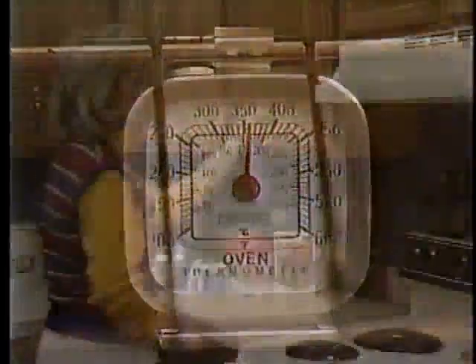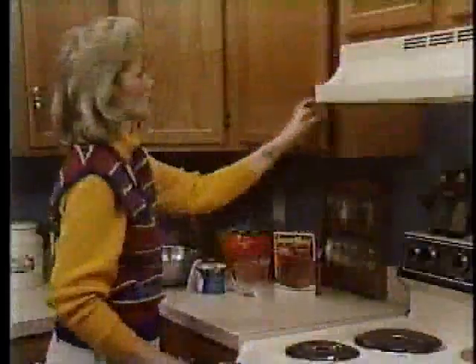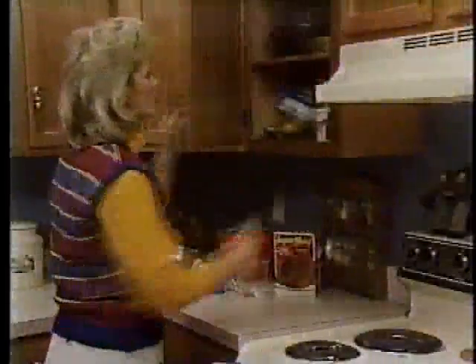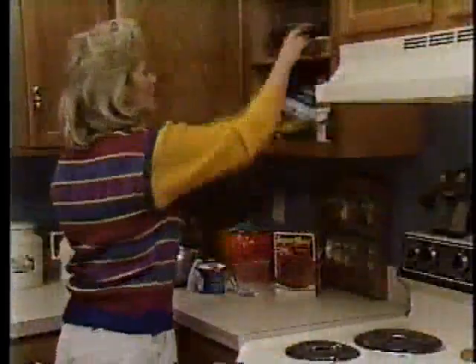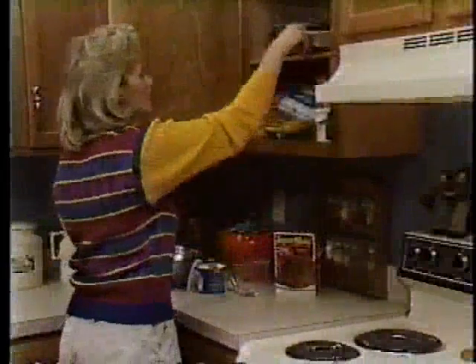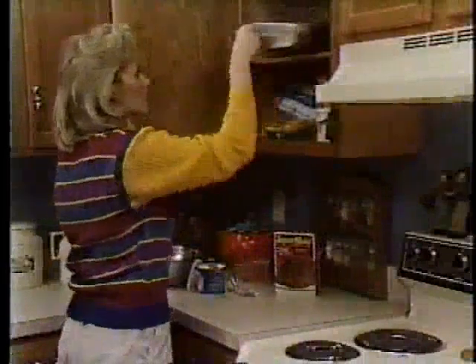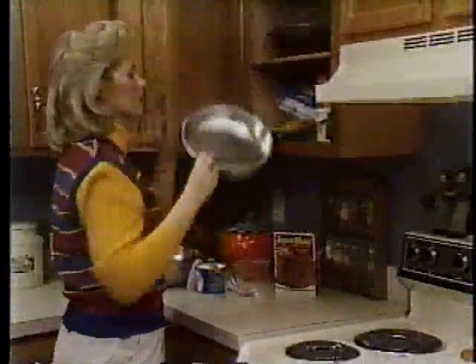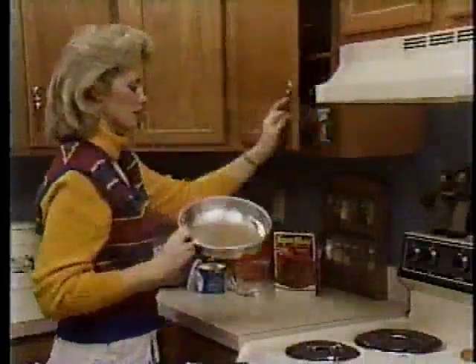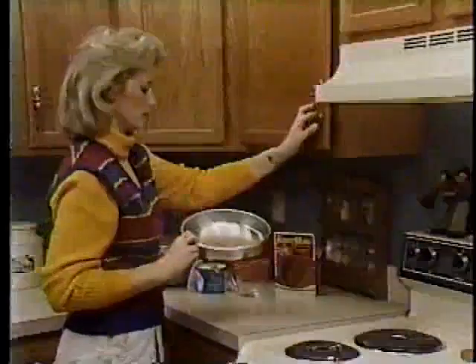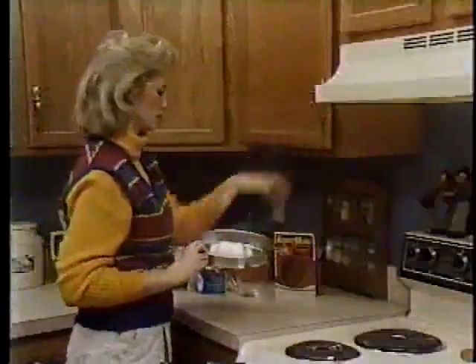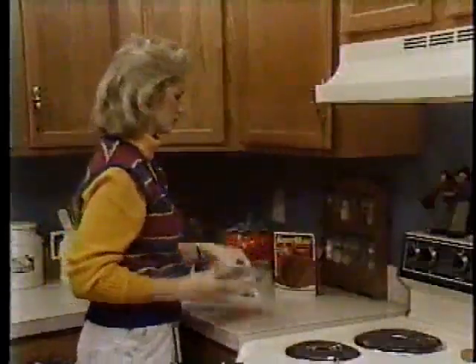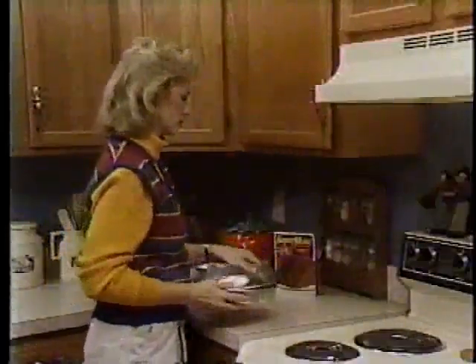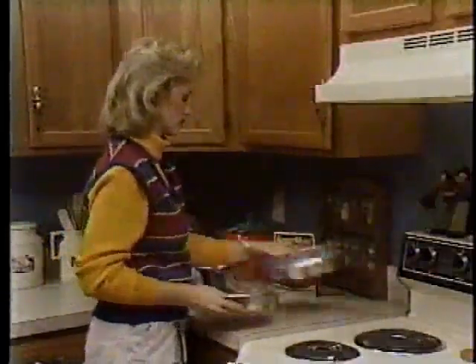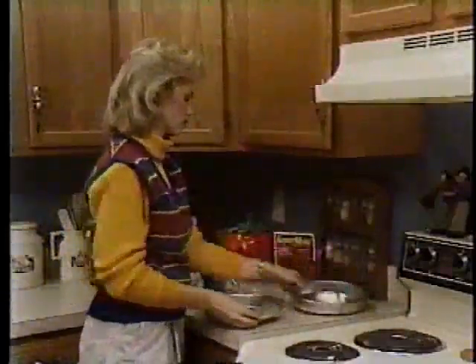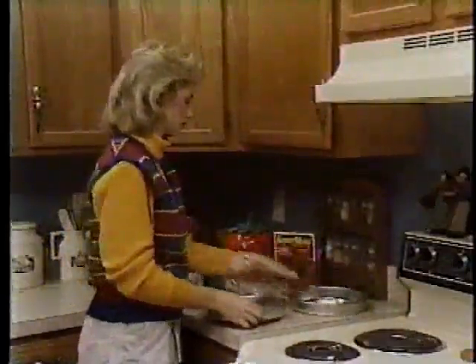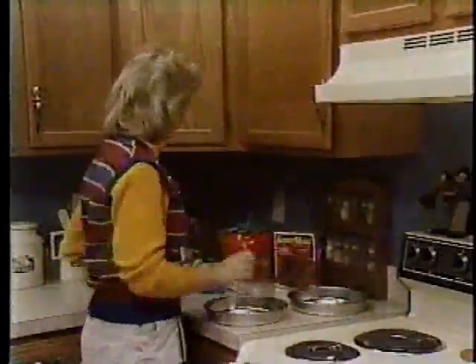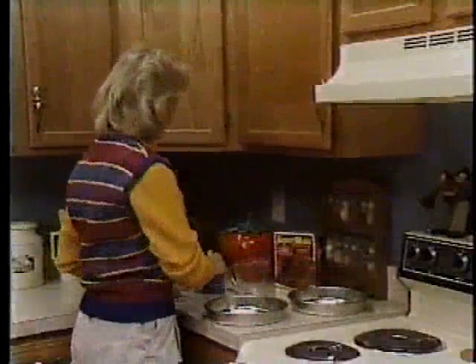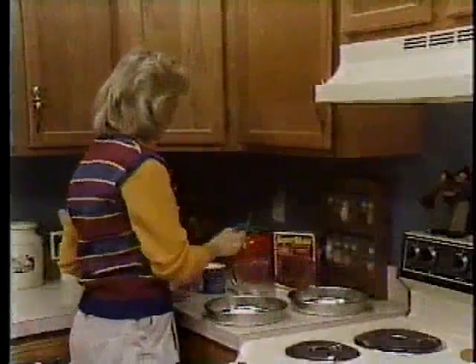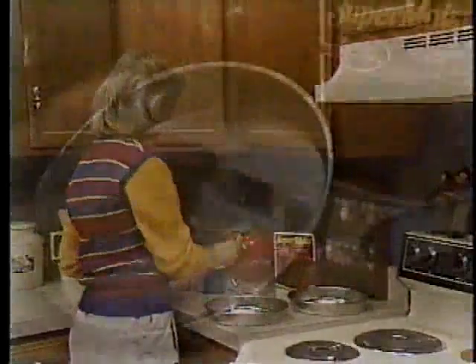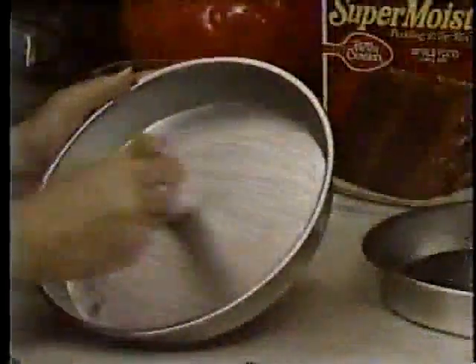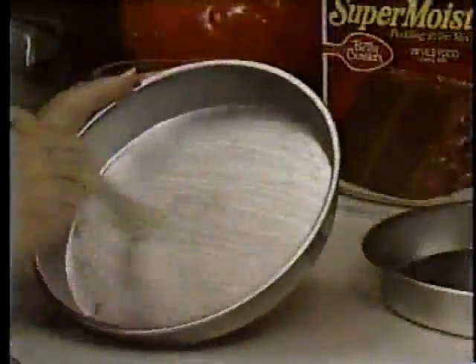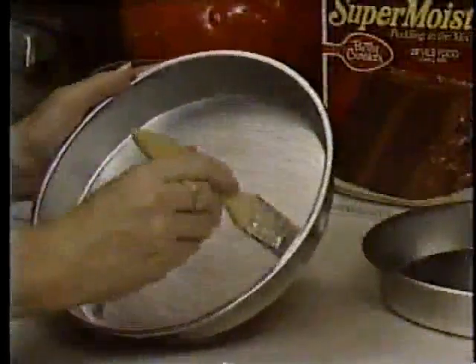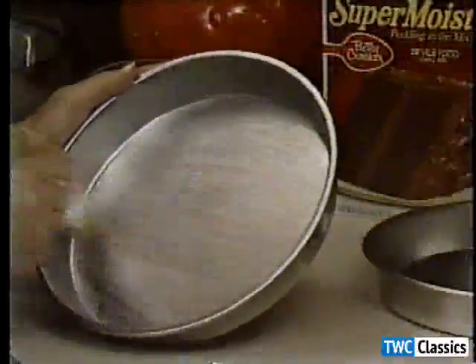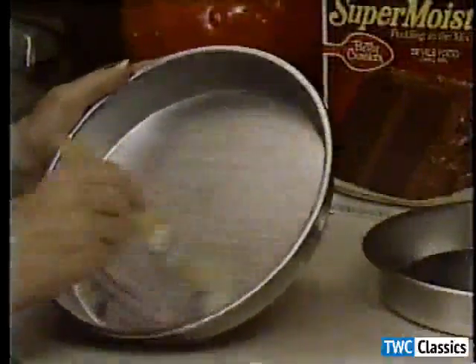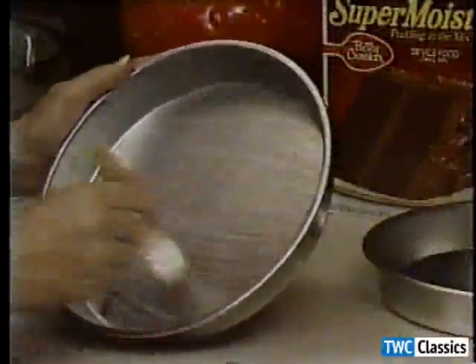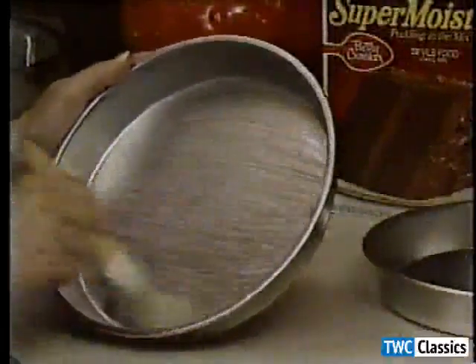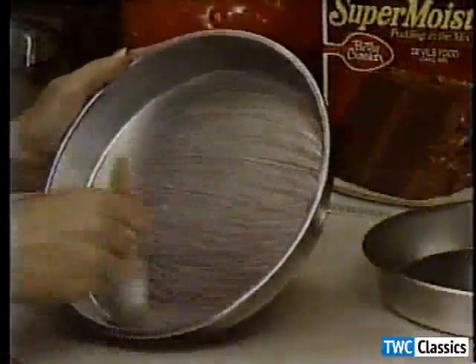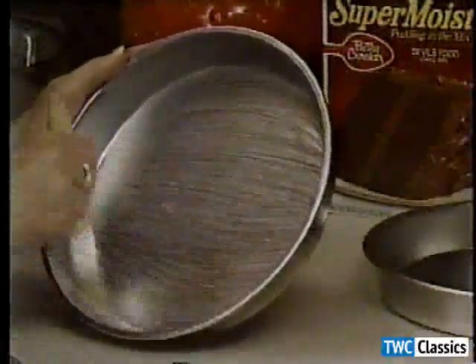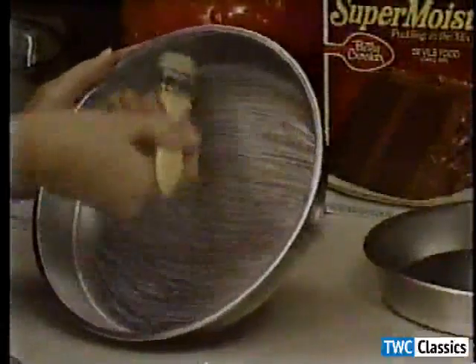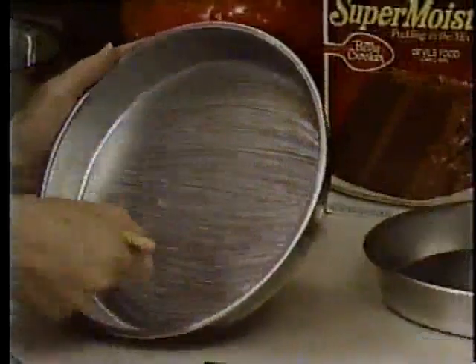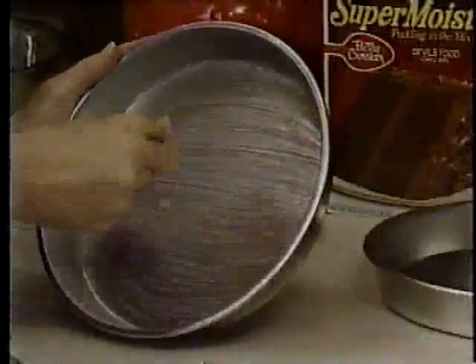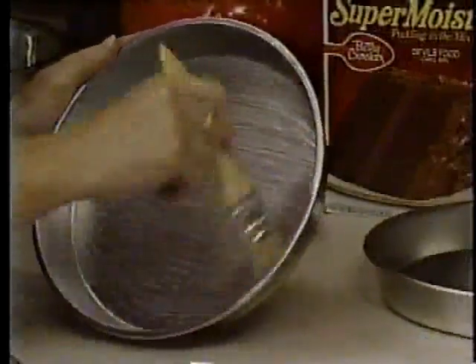Choose the right baking pans. Shiny metal pans produce the prettiest cakes because they reflect heat and result in a light brown crust. Prepare the pans with shortening and flour. For best results, use a pastry brush to apply the shortening.